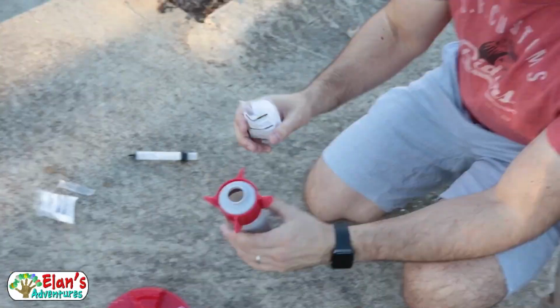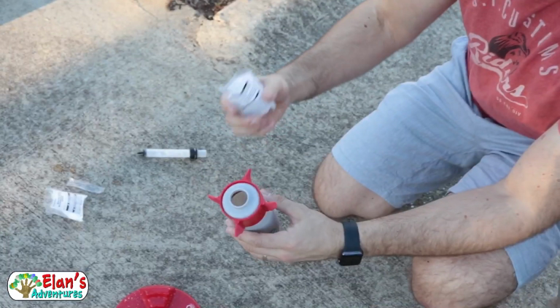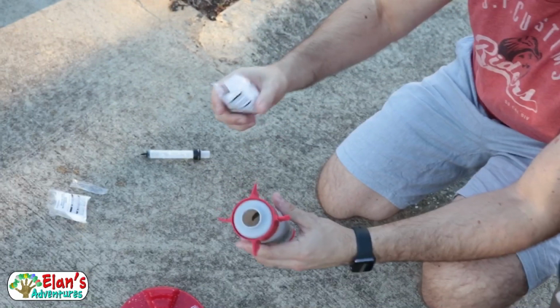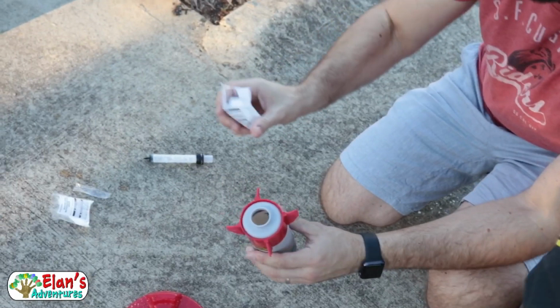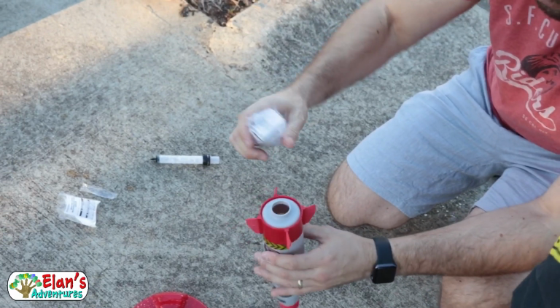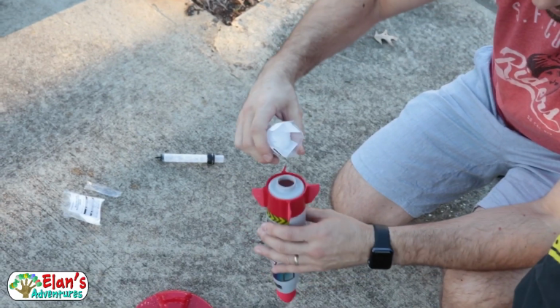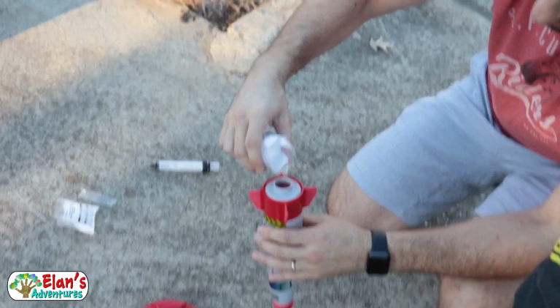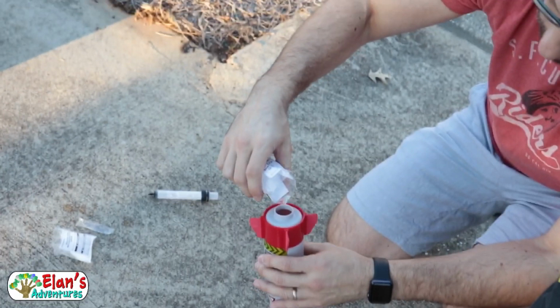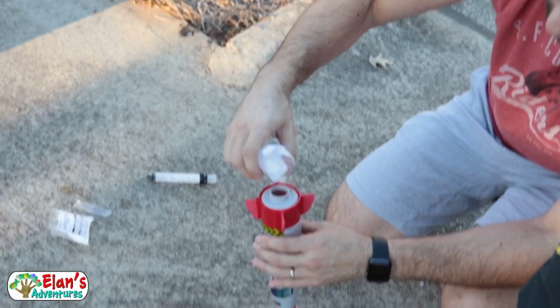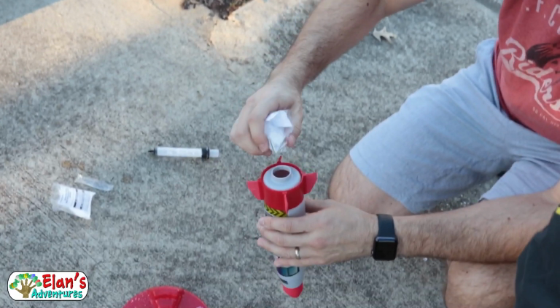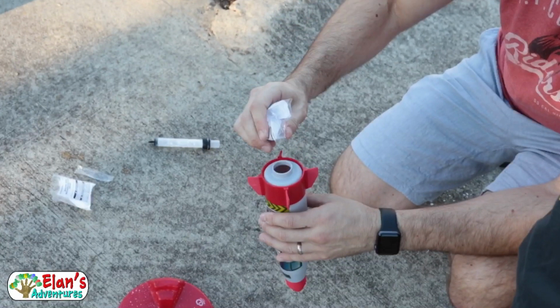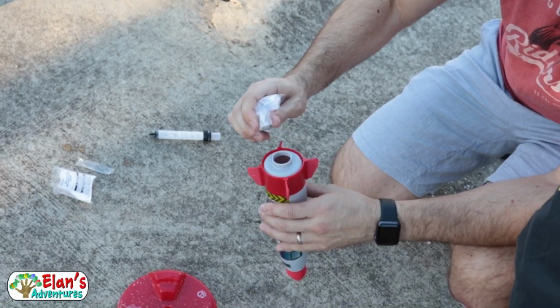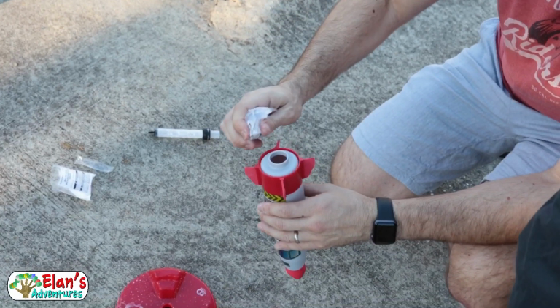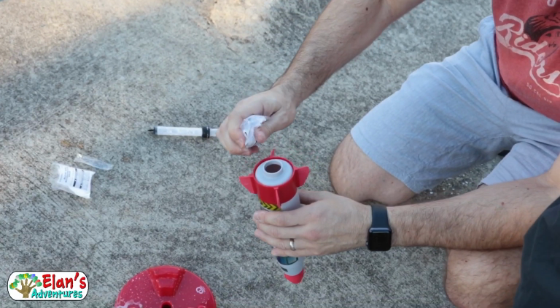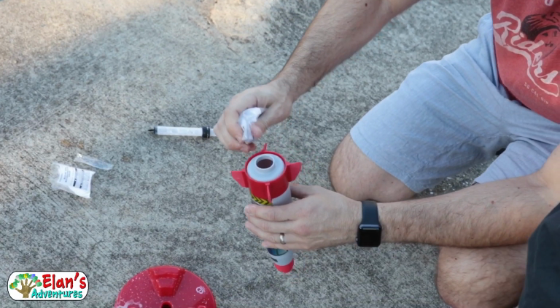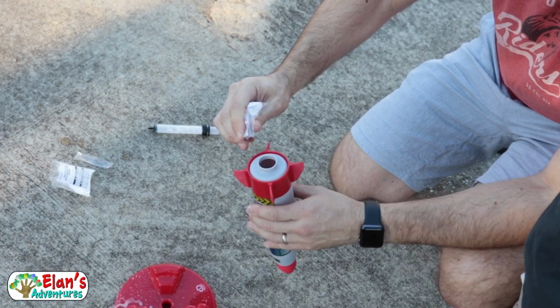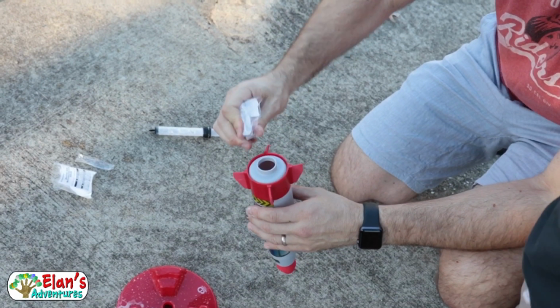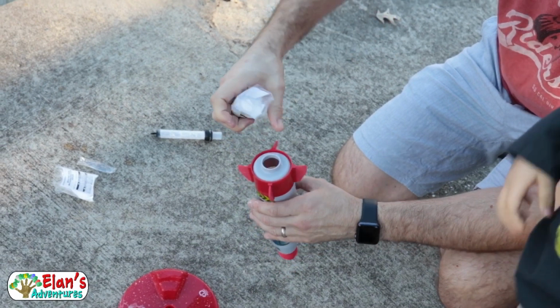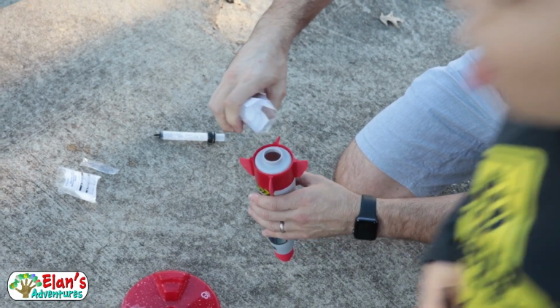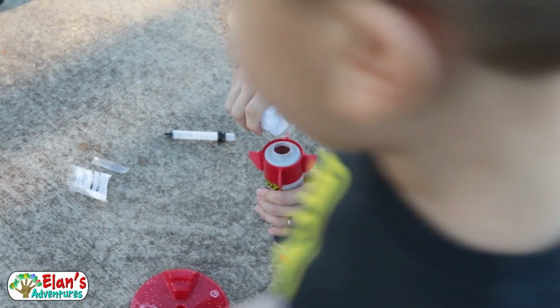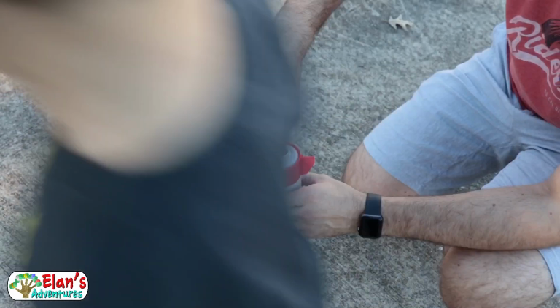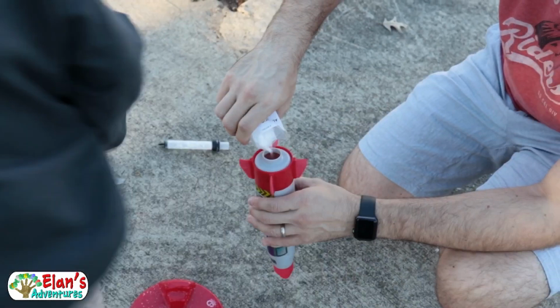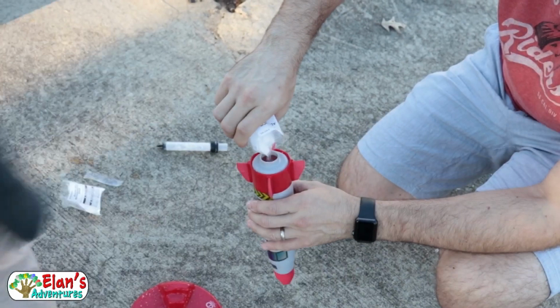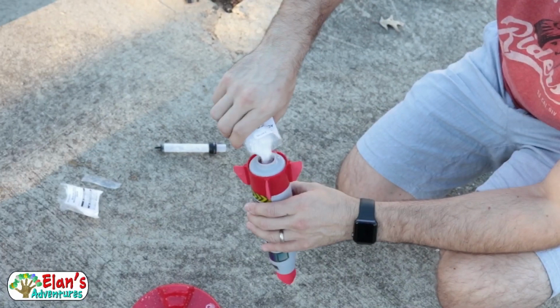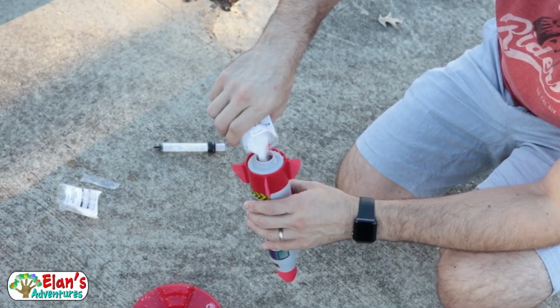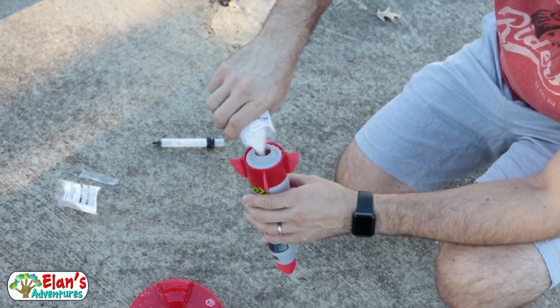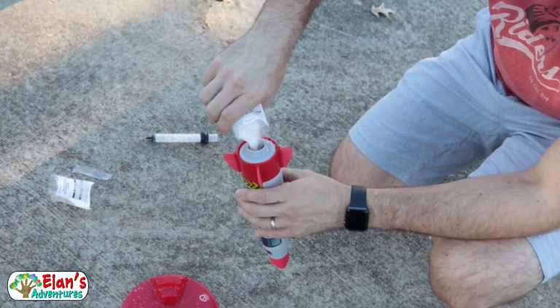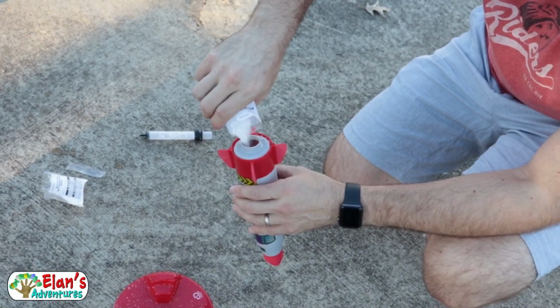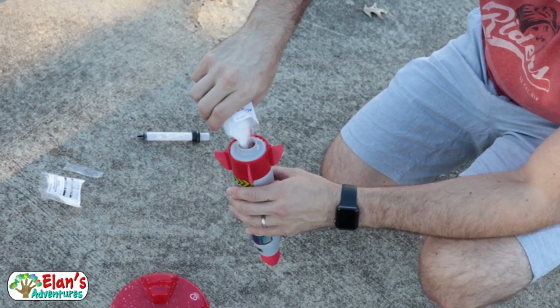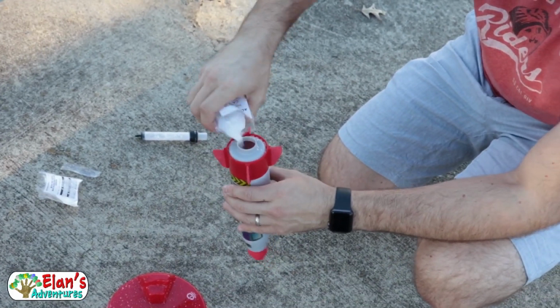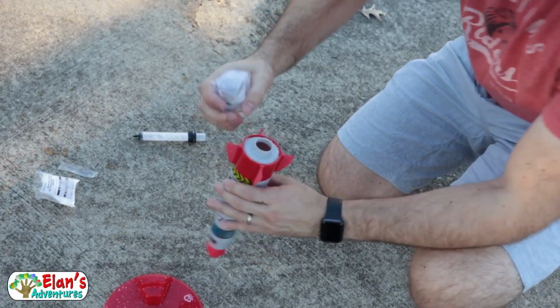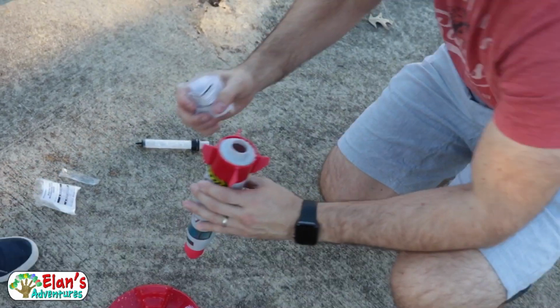Alright, so we're going to pour the citric acid in here. It calls for about two teaspoons of citric acid. That looks about right to me.